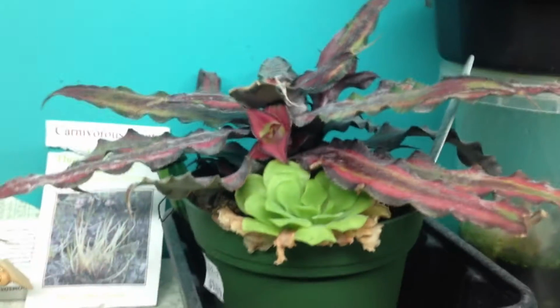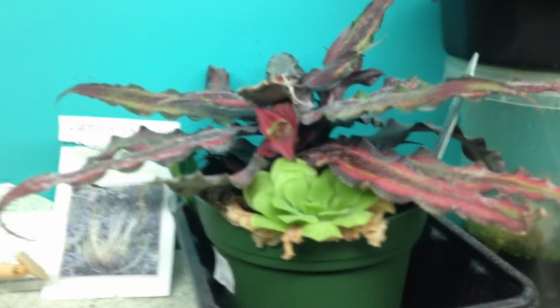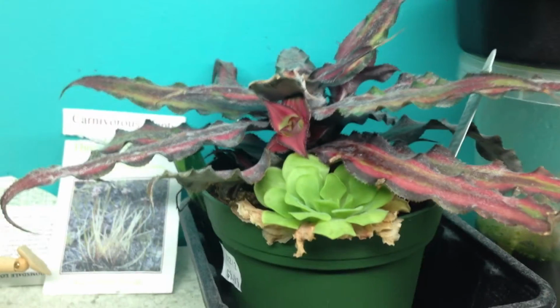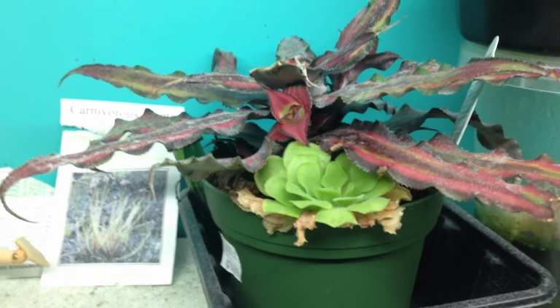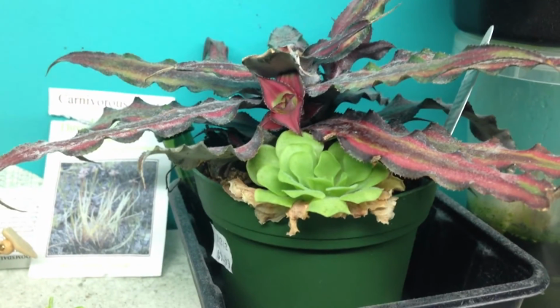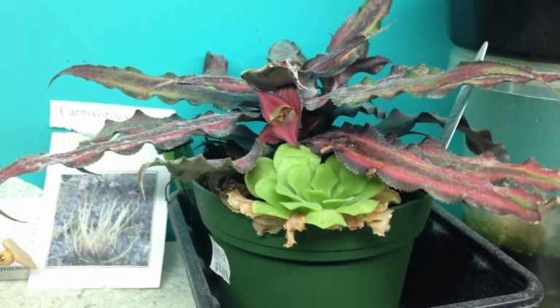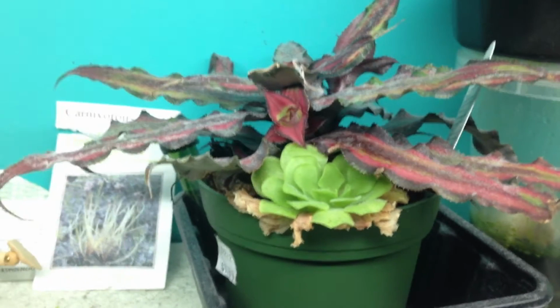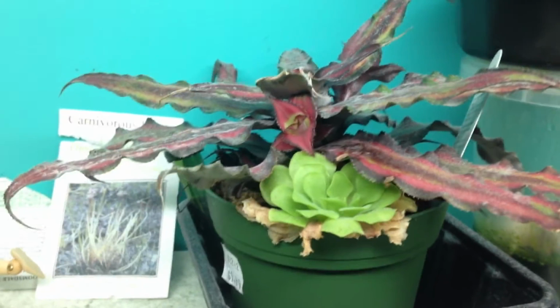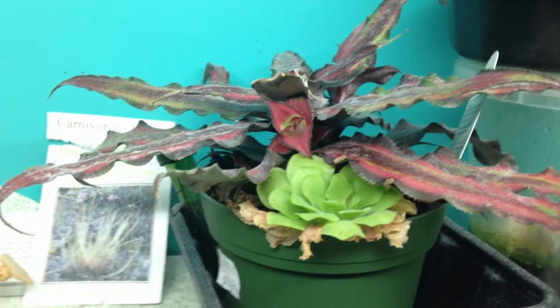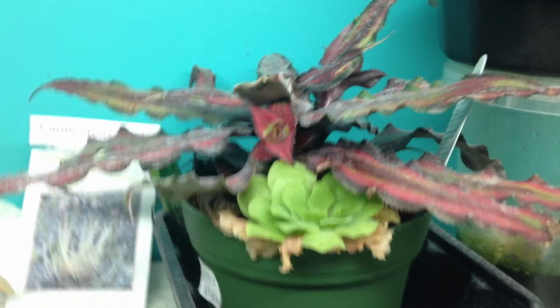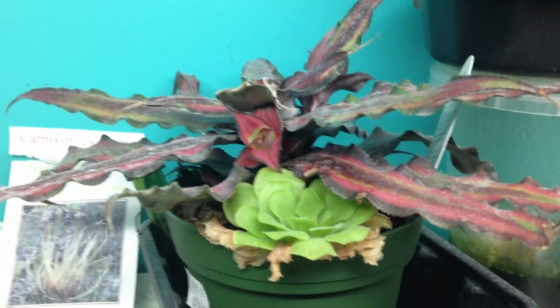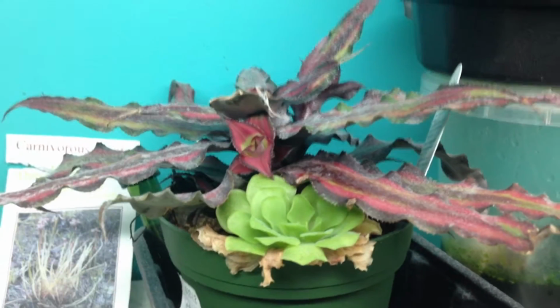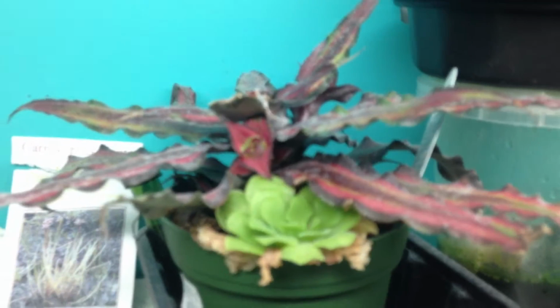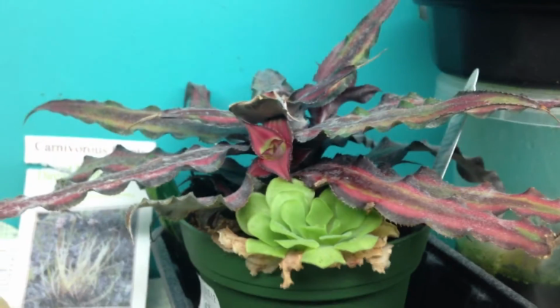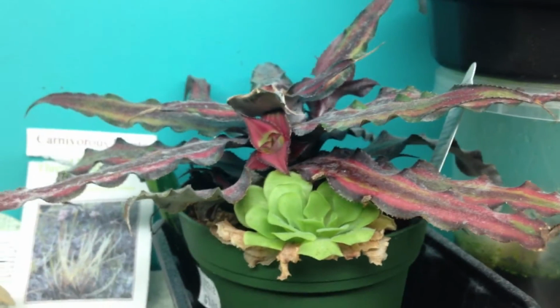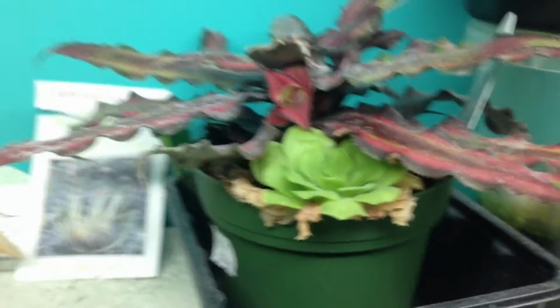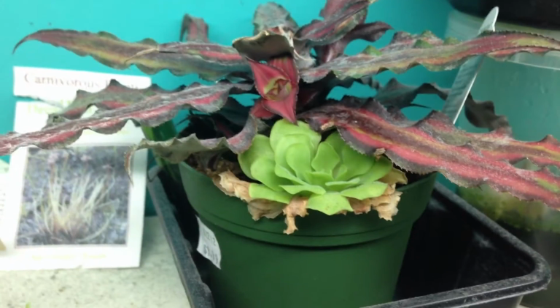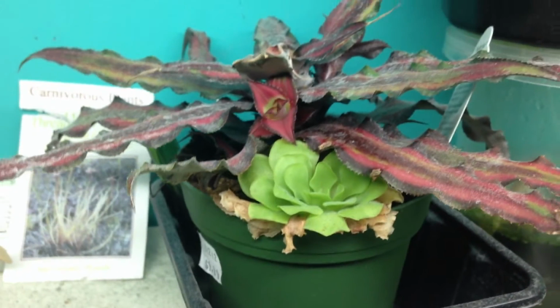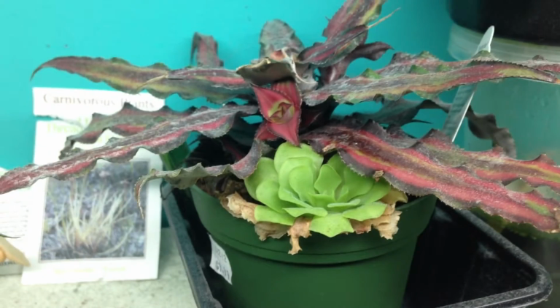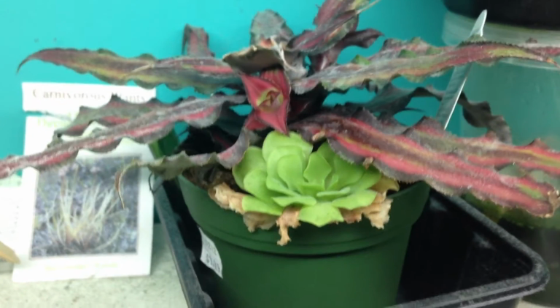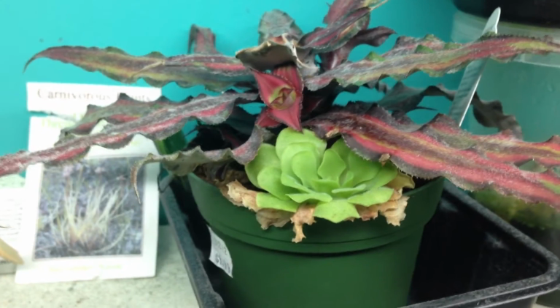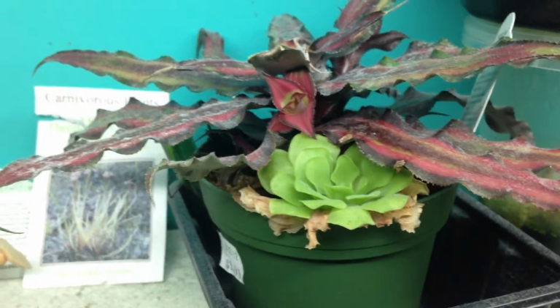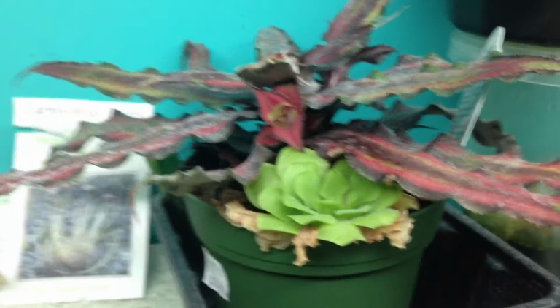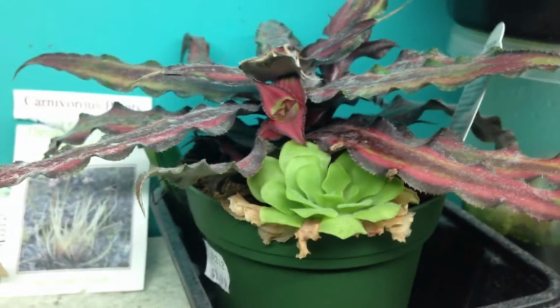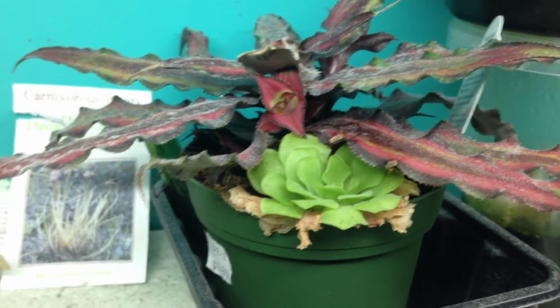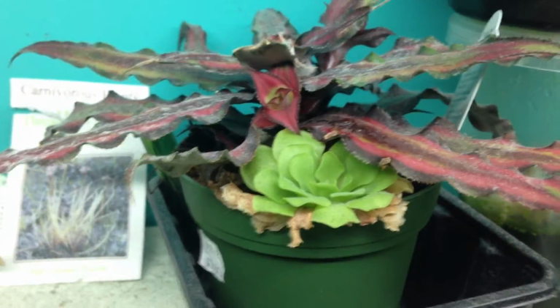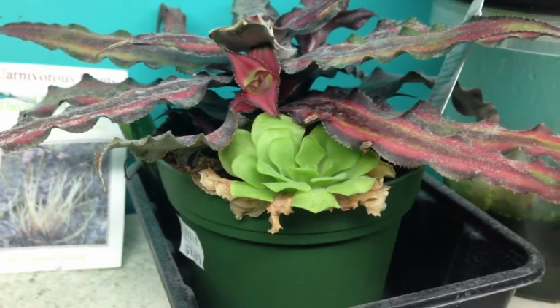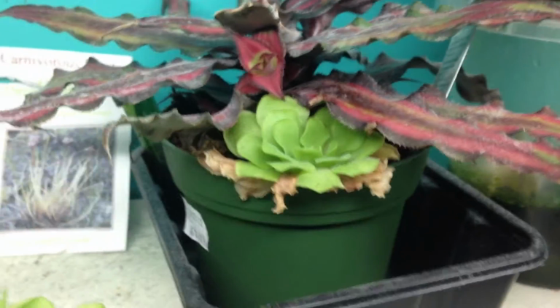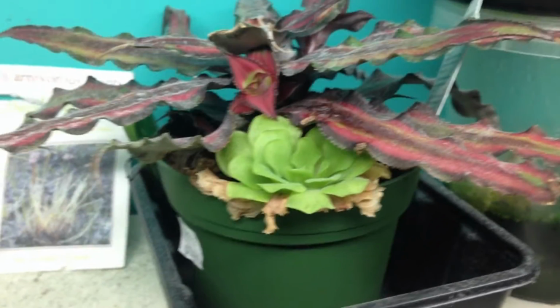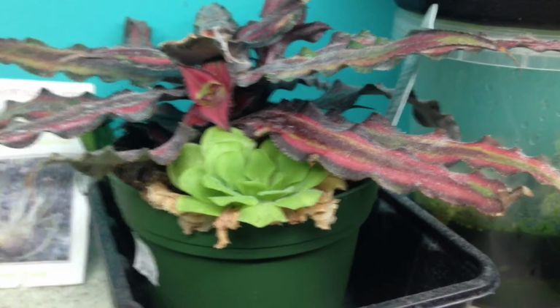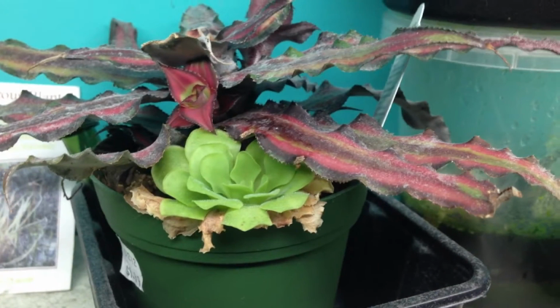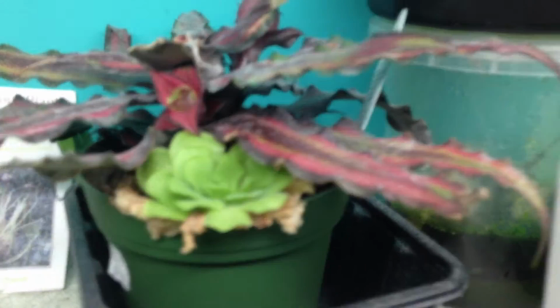This is a red cryptanthus — it's on its way to death, that's why it's putting out pups. It recently flowered. Once any bromeliad flowers, it's going to start putting out pups and kill the main plant. But you get a whole bunch to propagate.